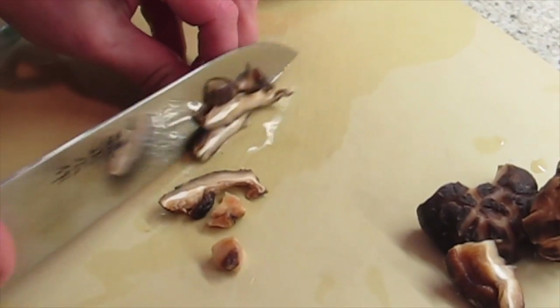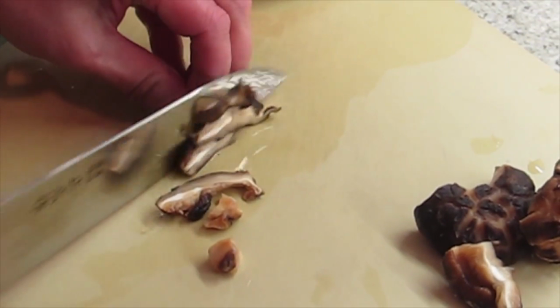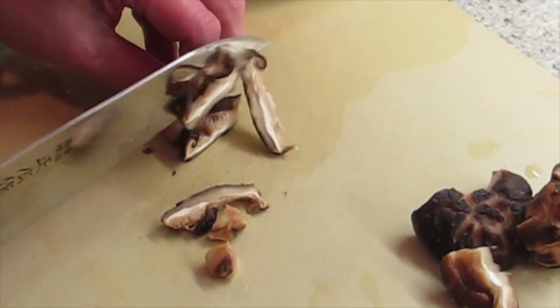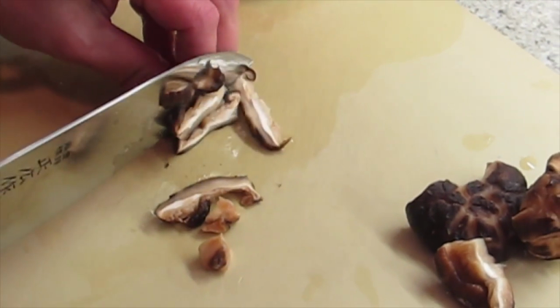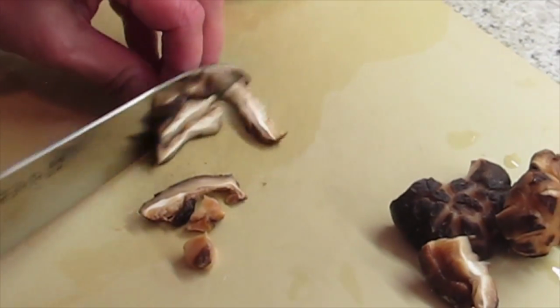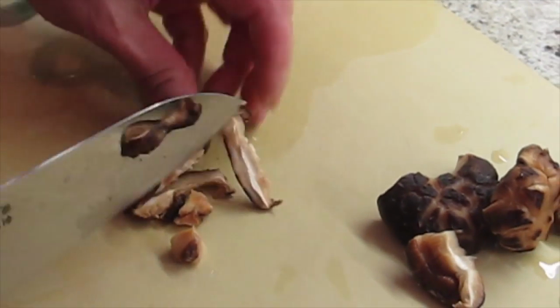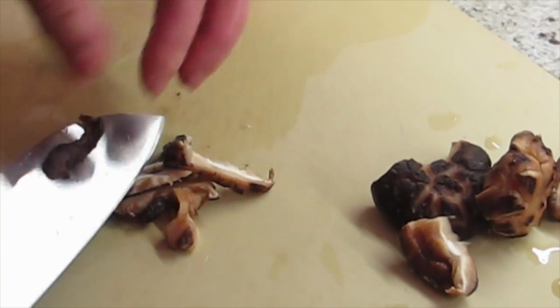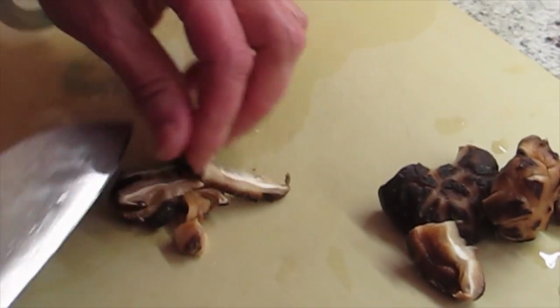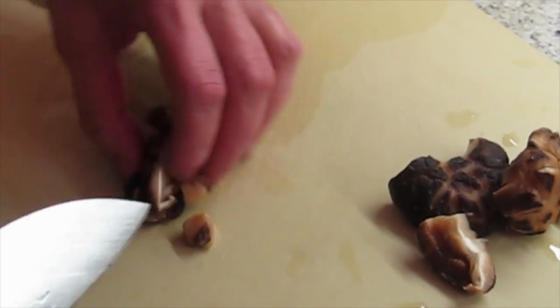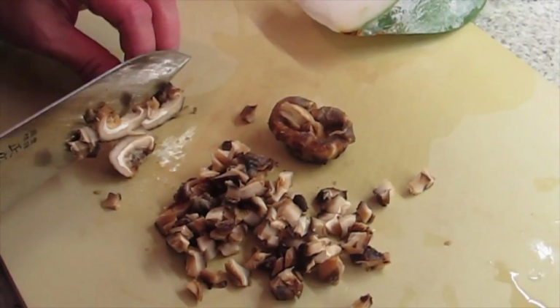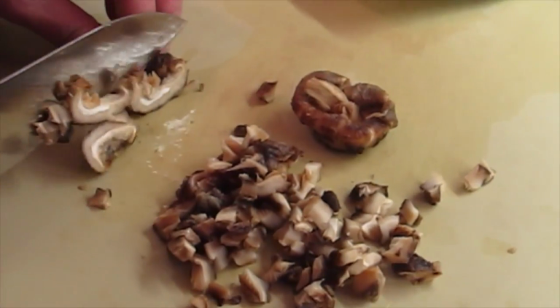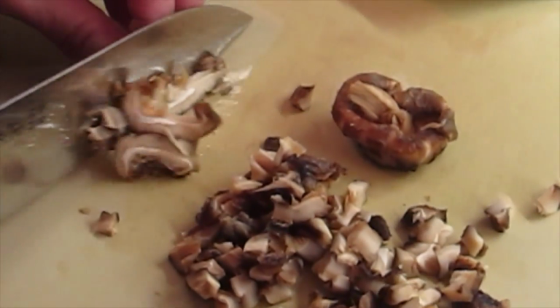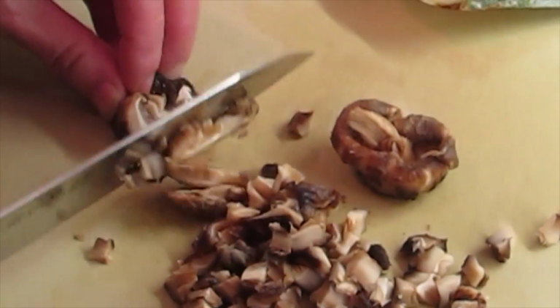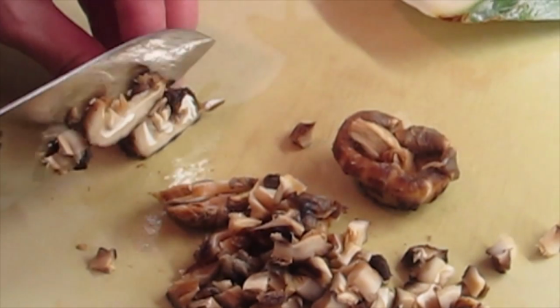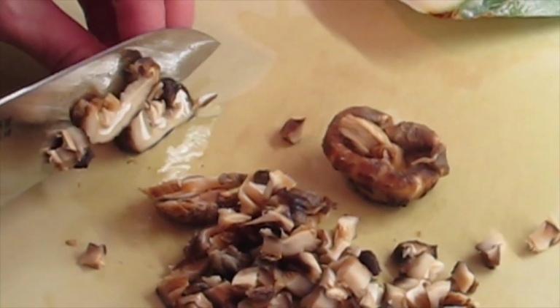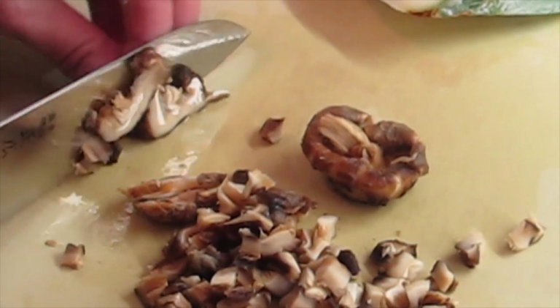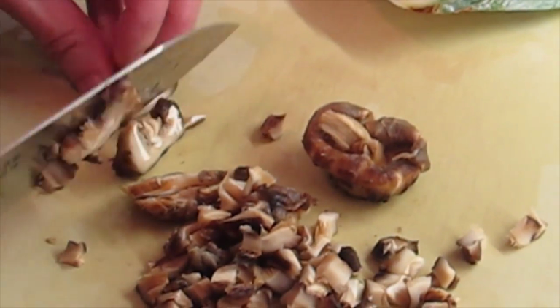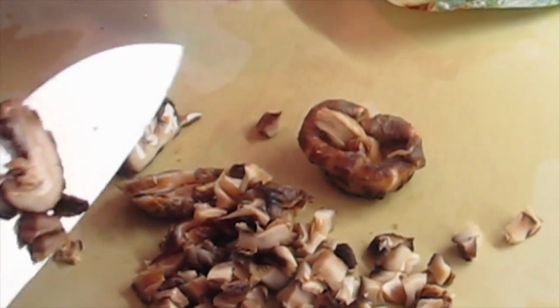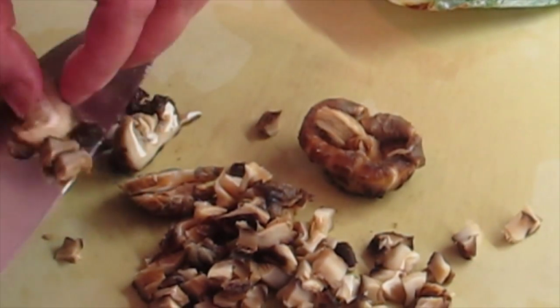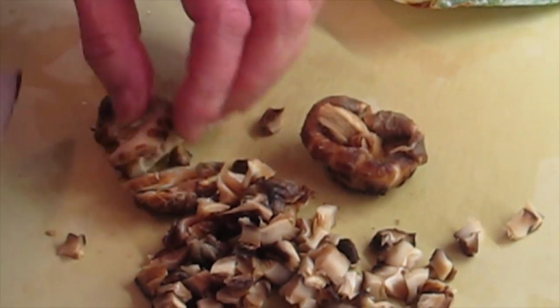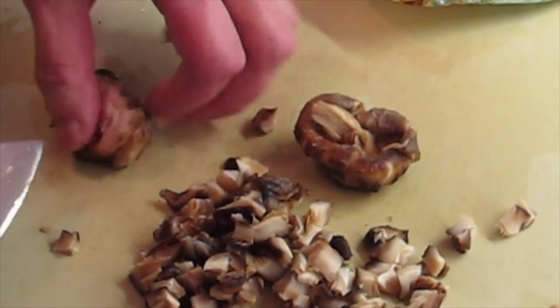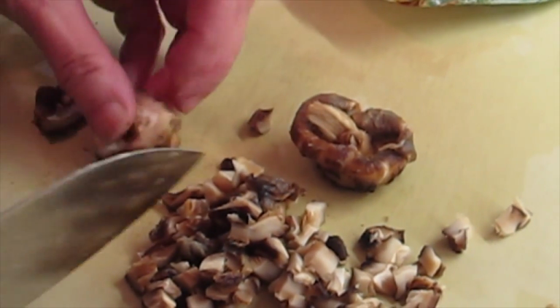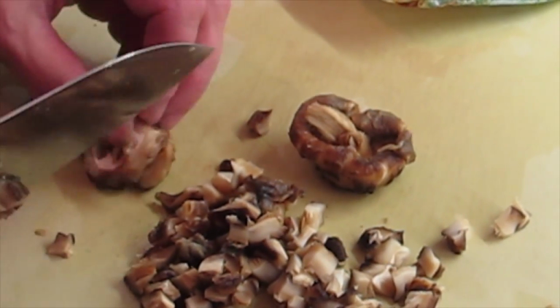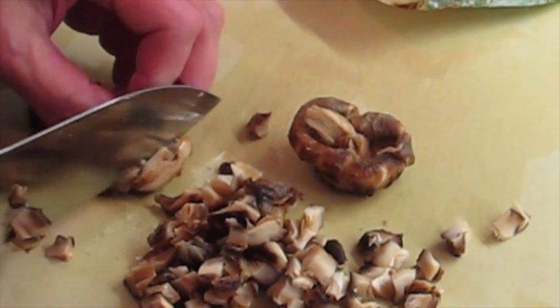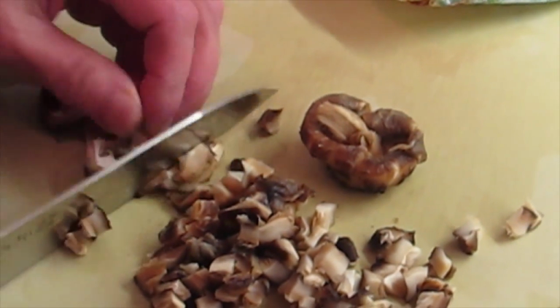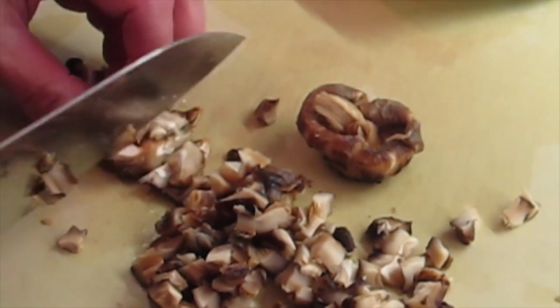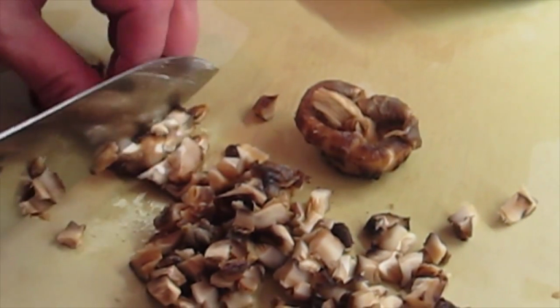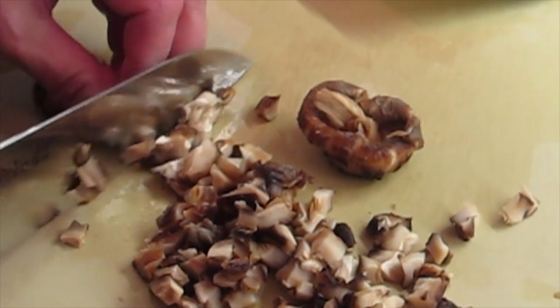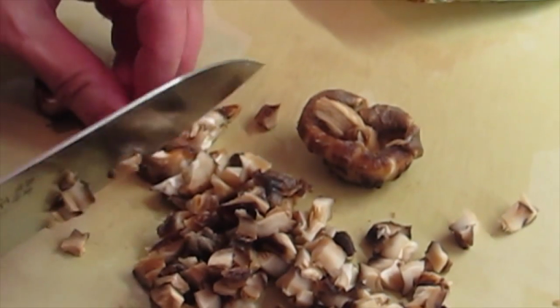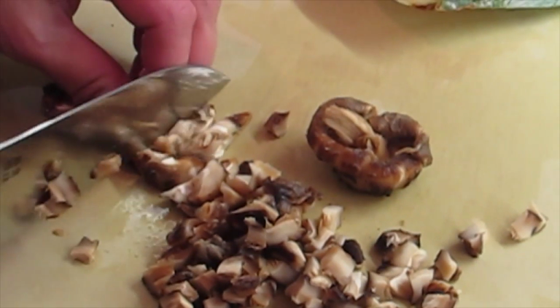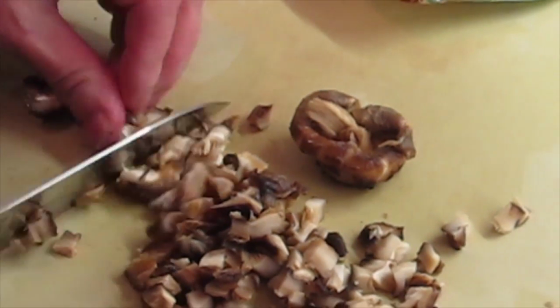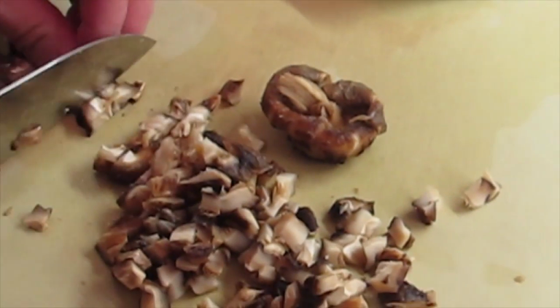Cut the mushroom, then I'm going to put this in later. Some of them are not soaking through and through, but it's okay because I'm cutting it this small — it will be okay in the soup.